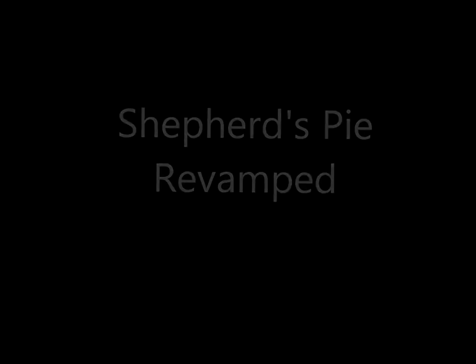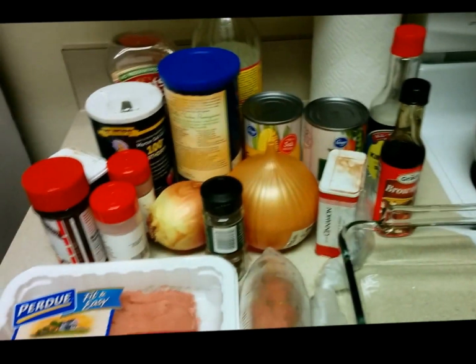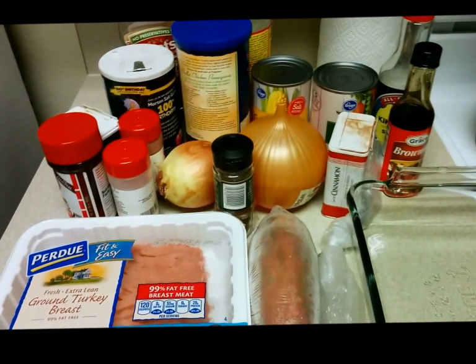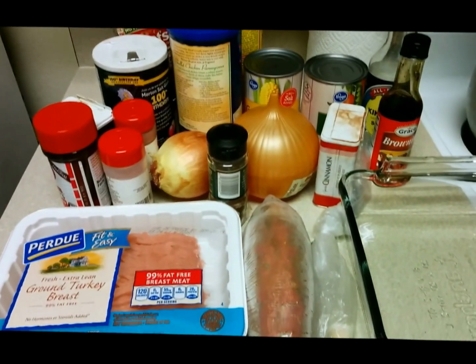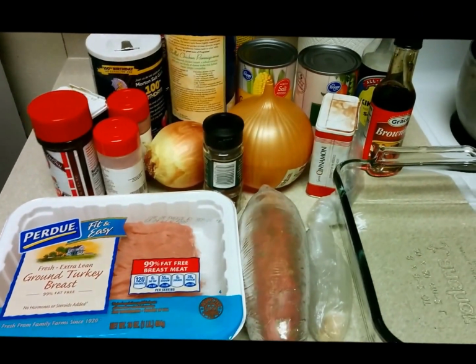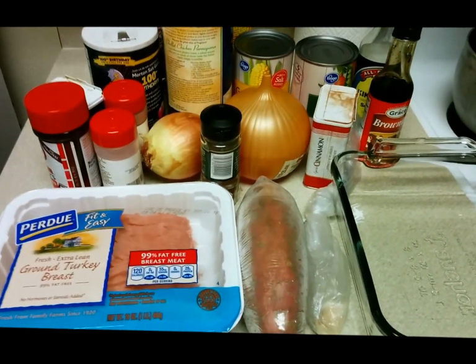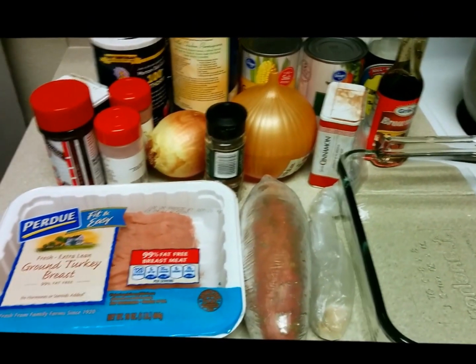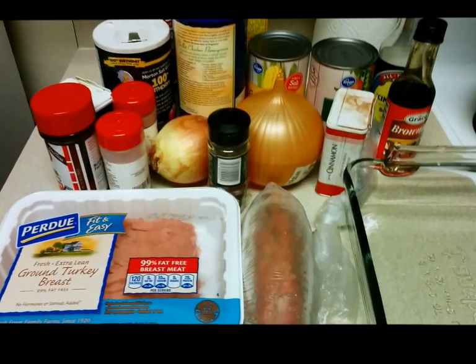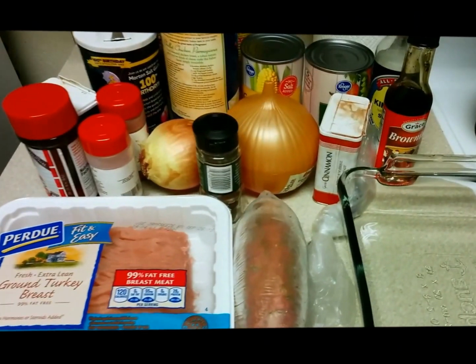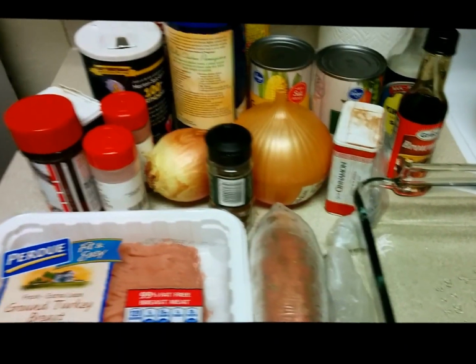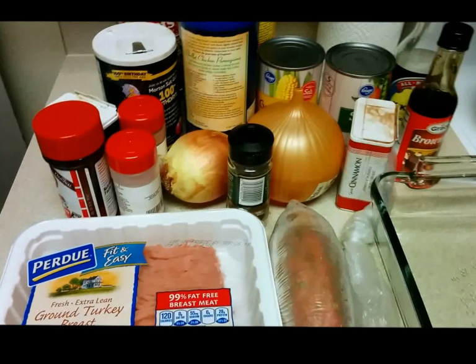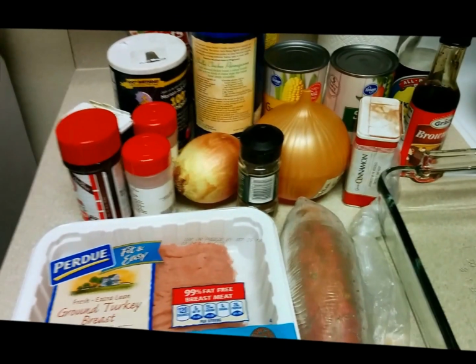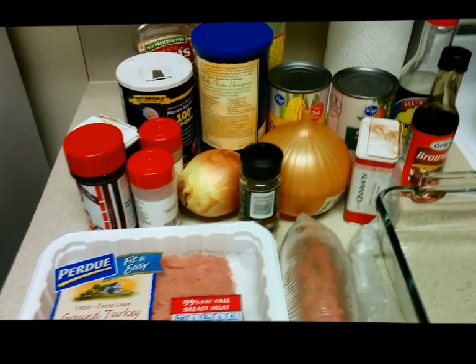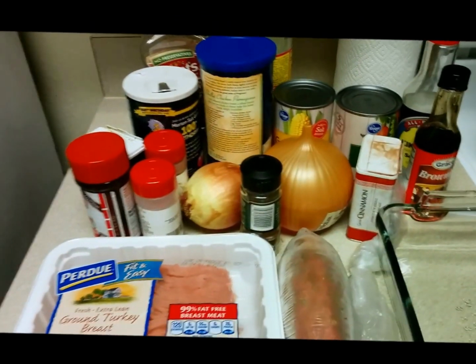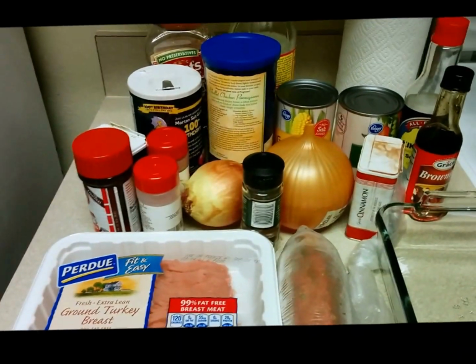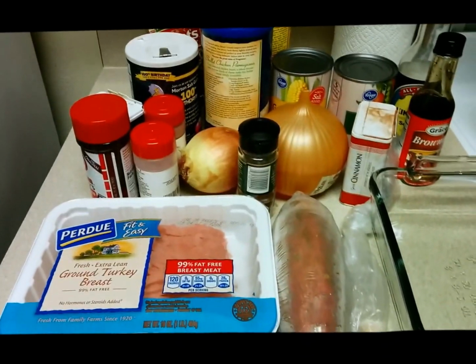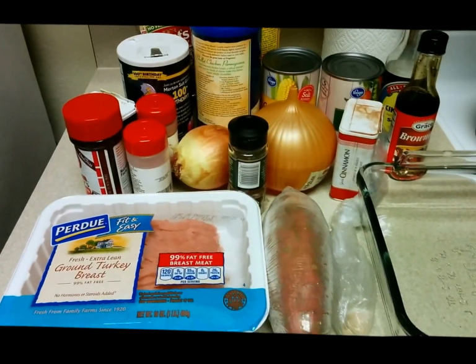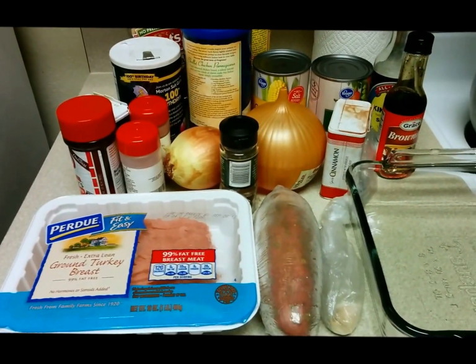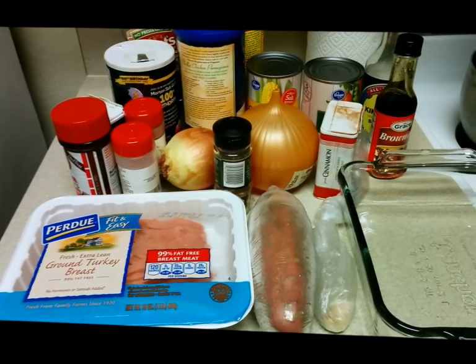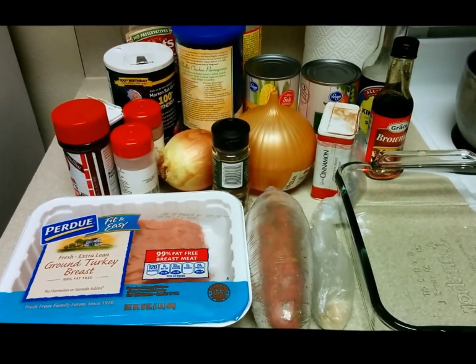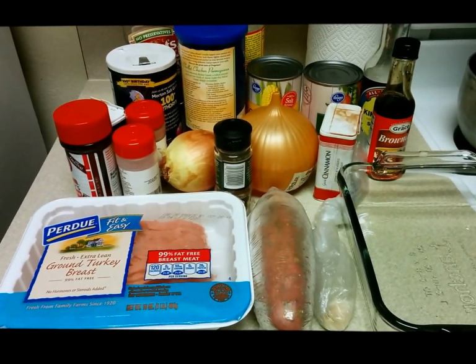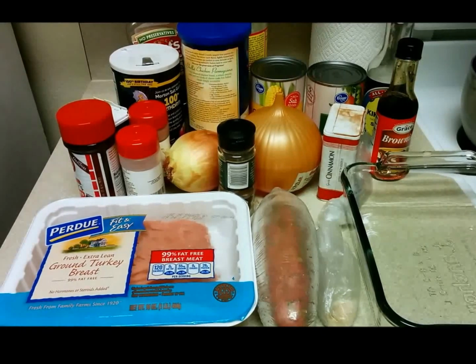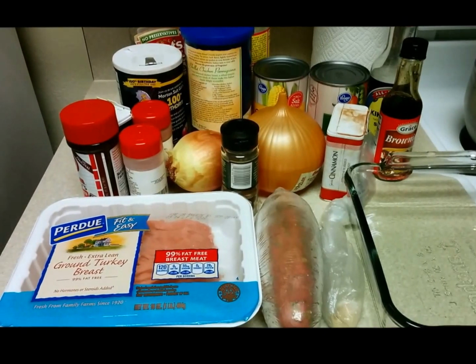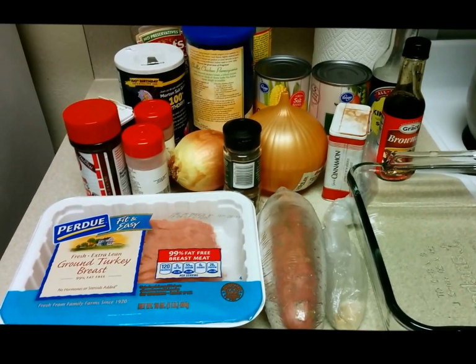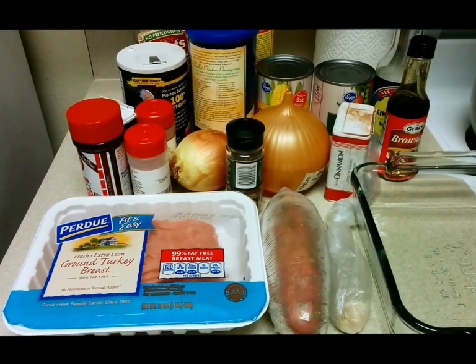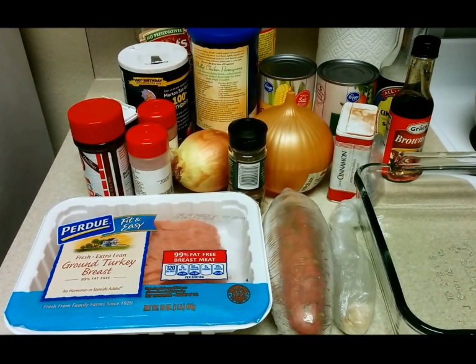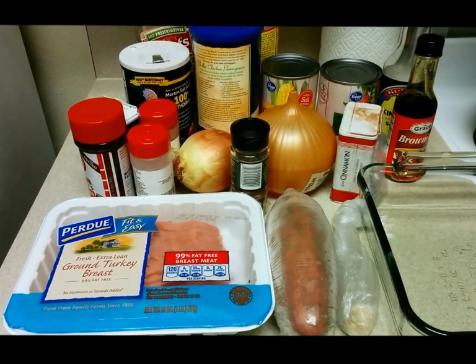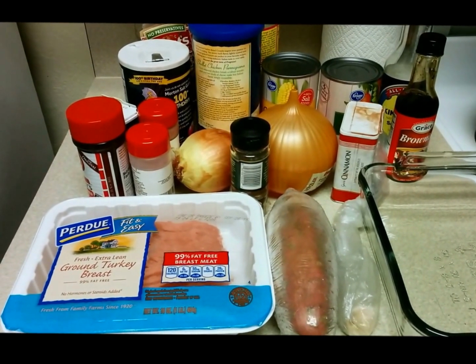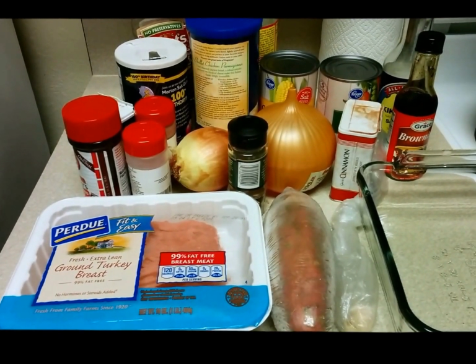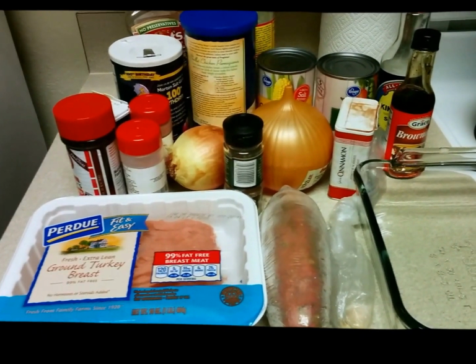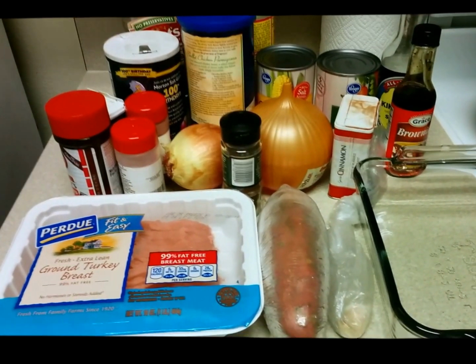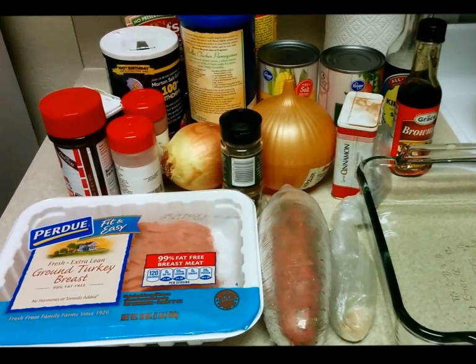Hey everyone, welcome to another episode of Cooking with Chef Jen! Today I'll be showing you how I make a shepherd's pie, but how I made the recipe my own. So this is going to be a revamped shepherd's pie recipe.